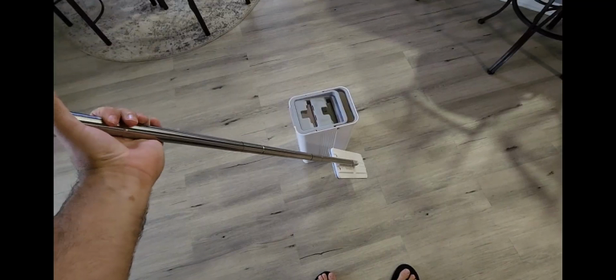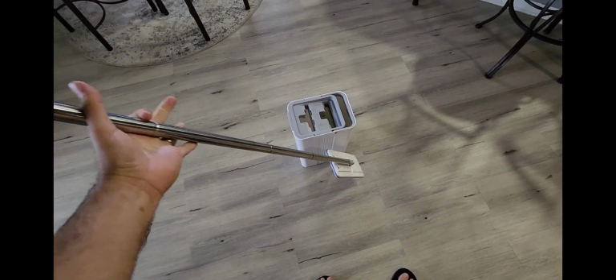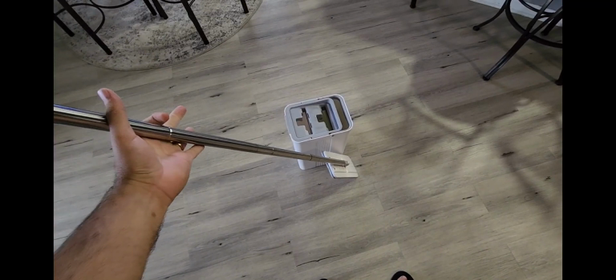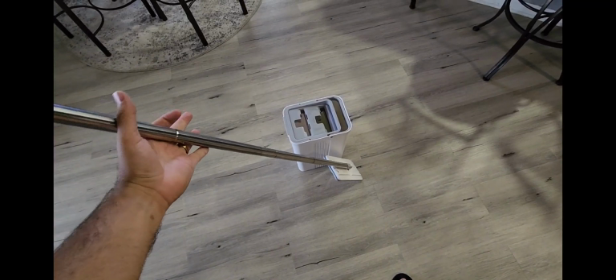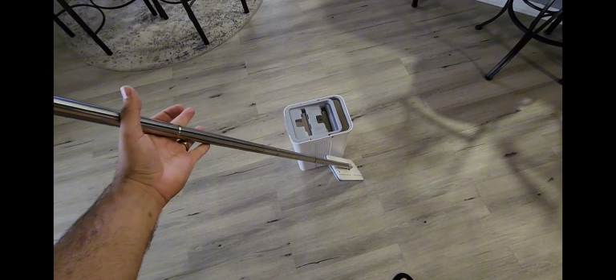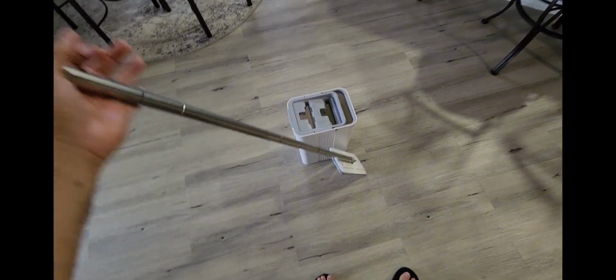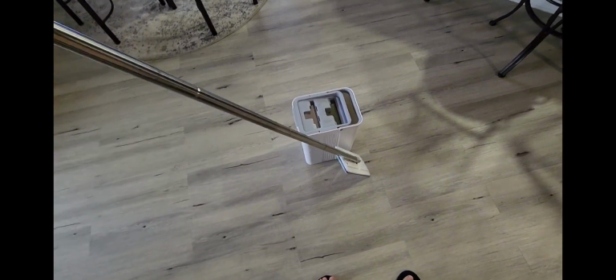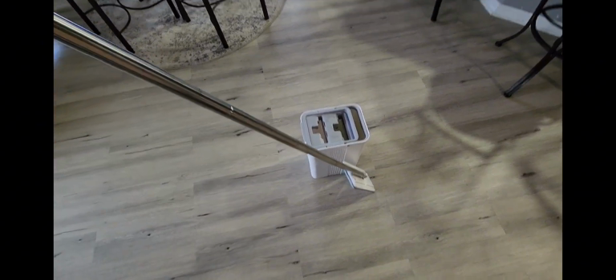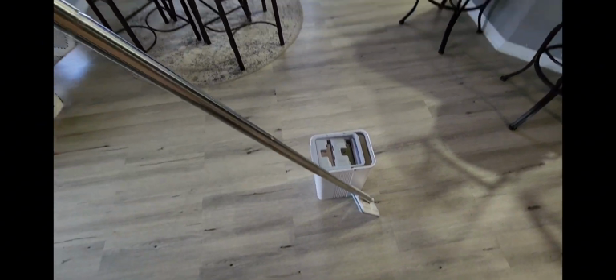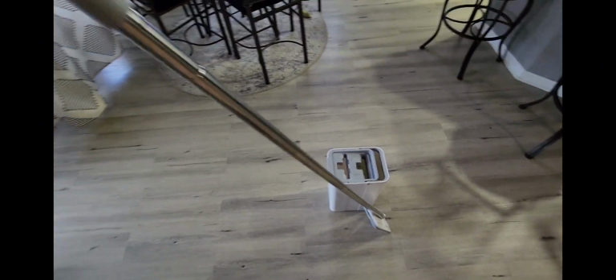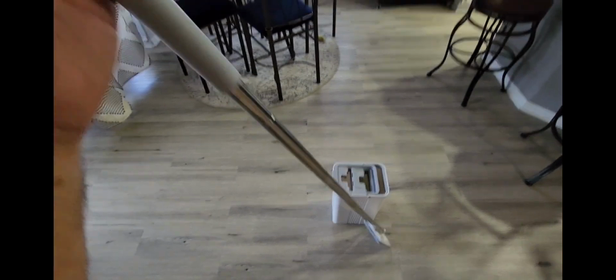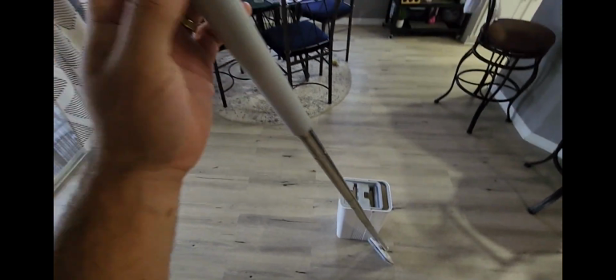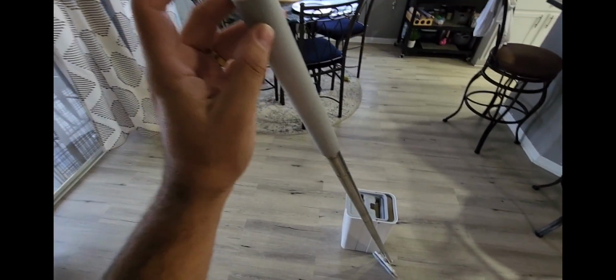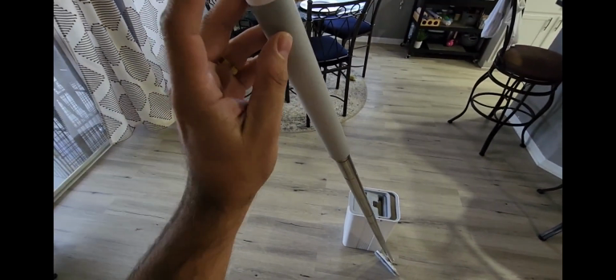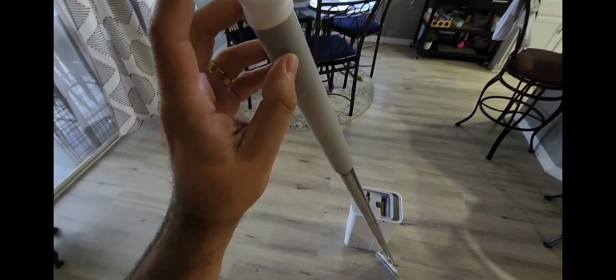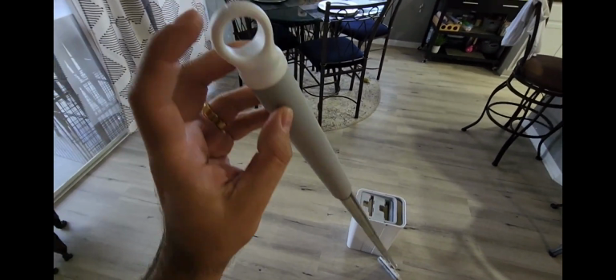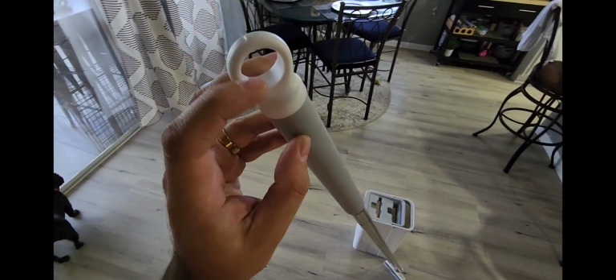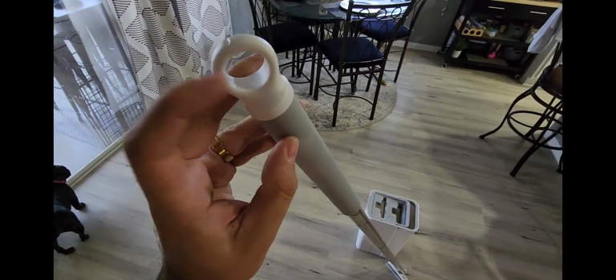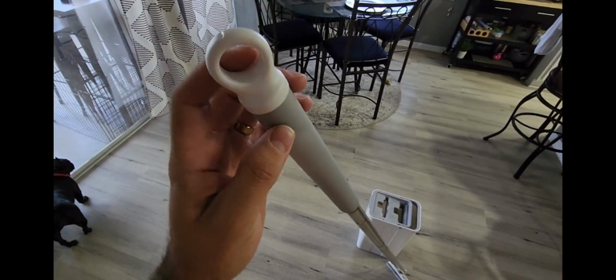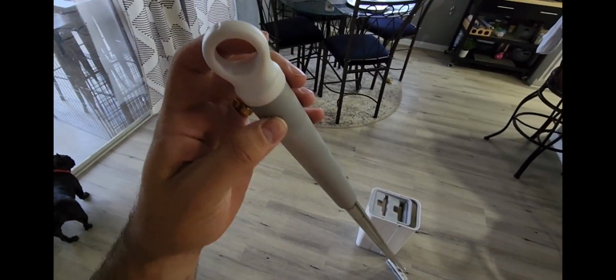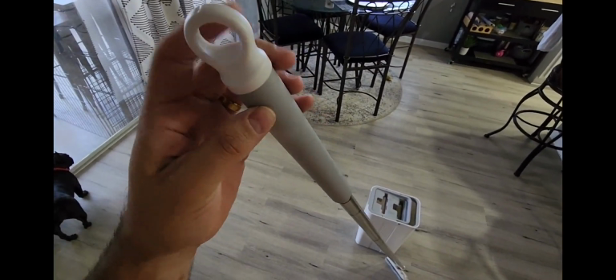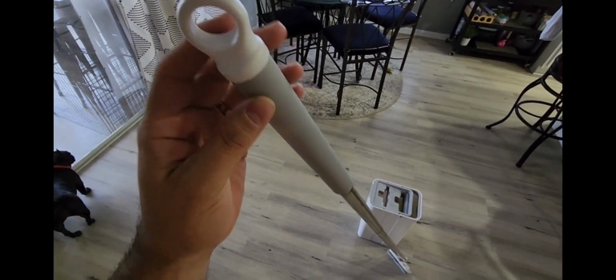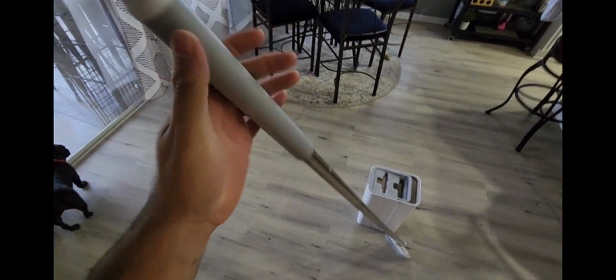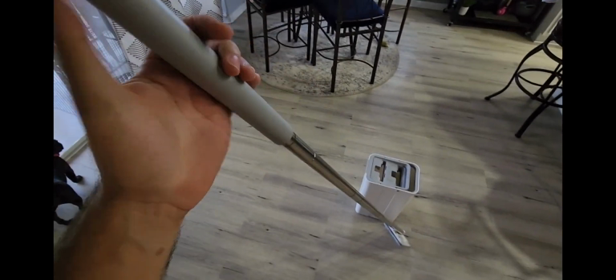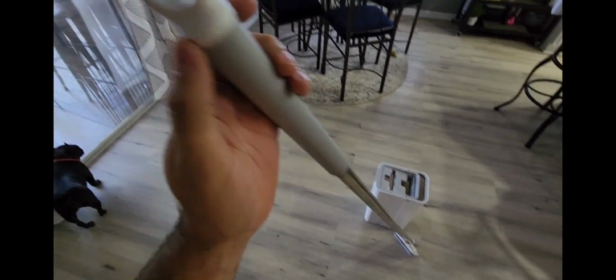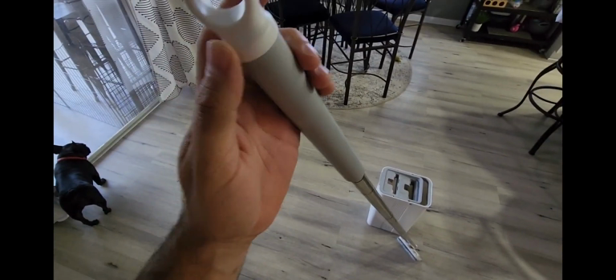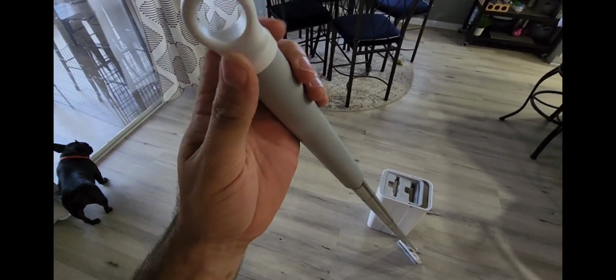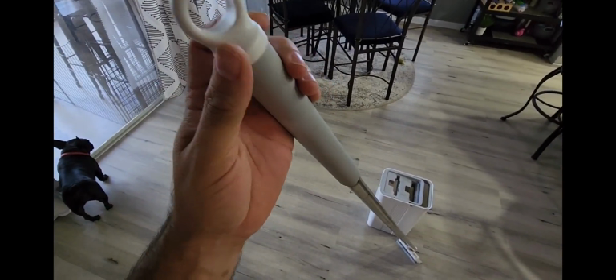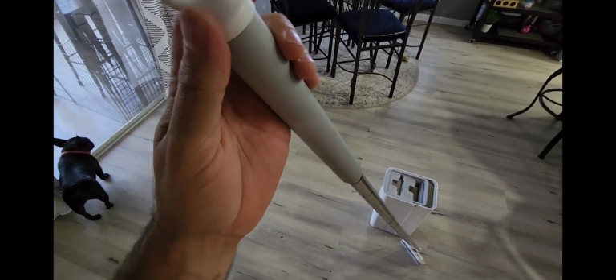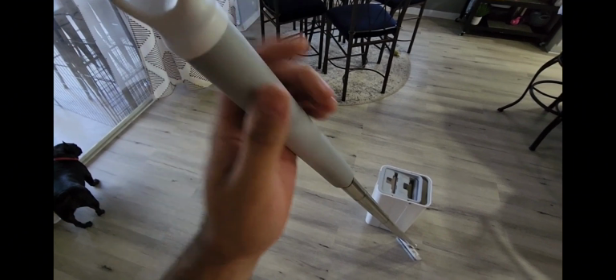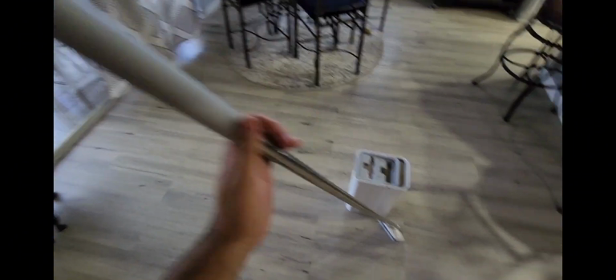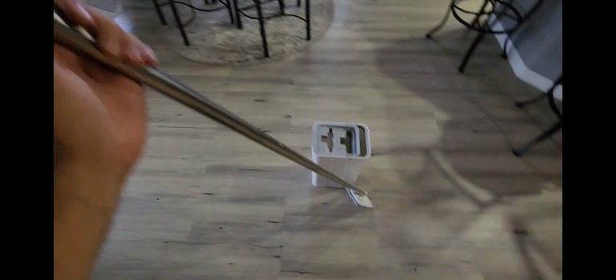Okay, so we got everything put together here. One thing I did notice is there is a little knob right here on the top, so when not in use, you can actually go ahead and just hang that up too.